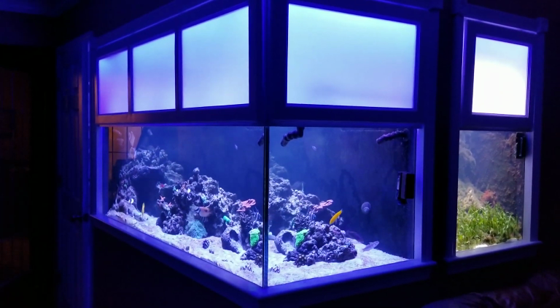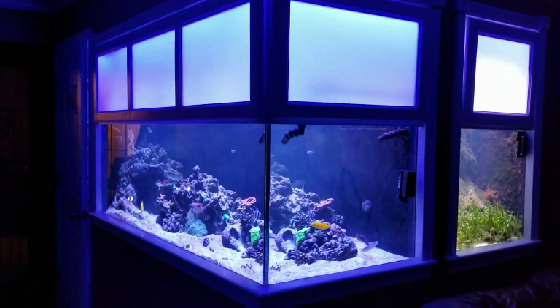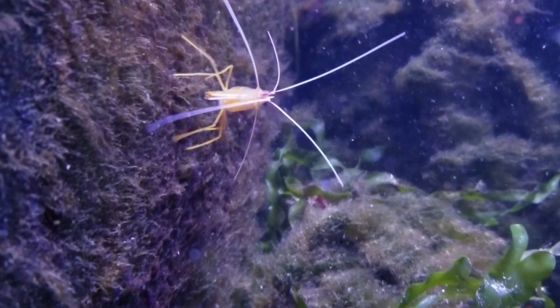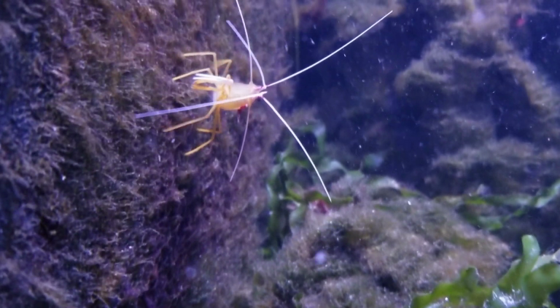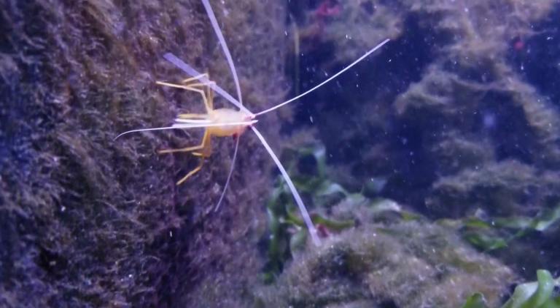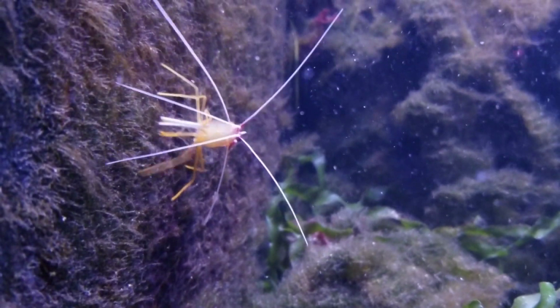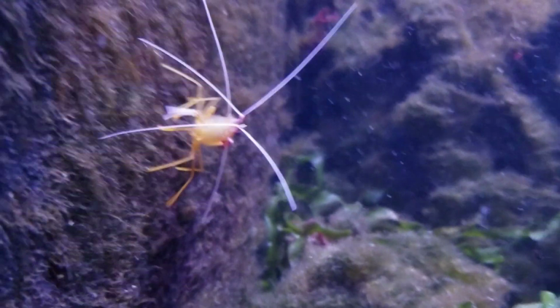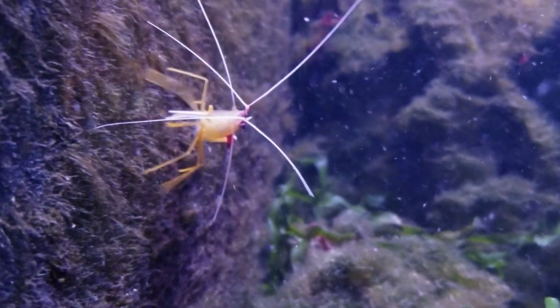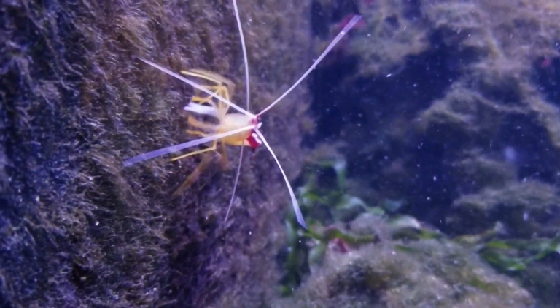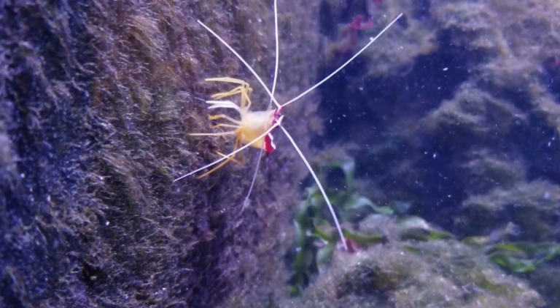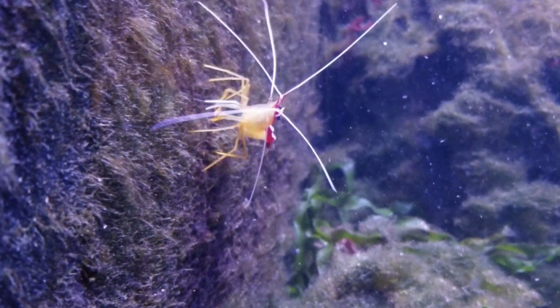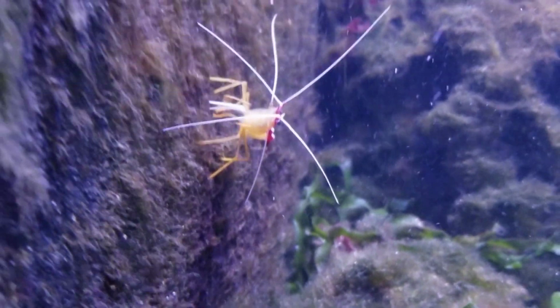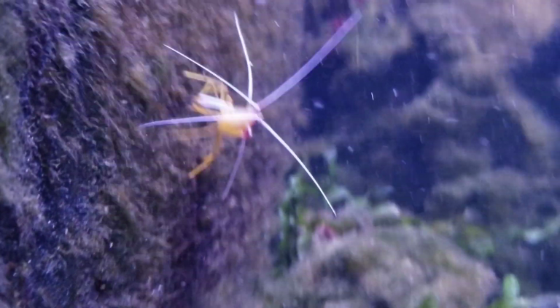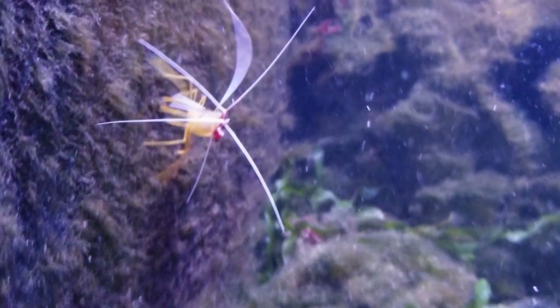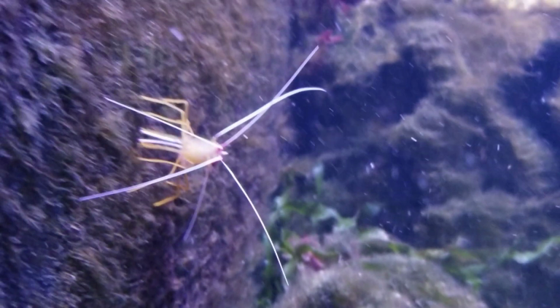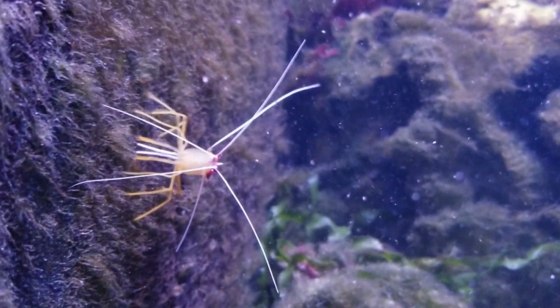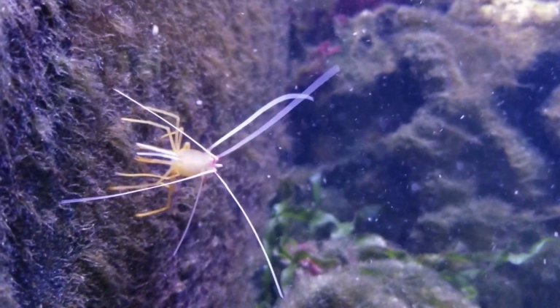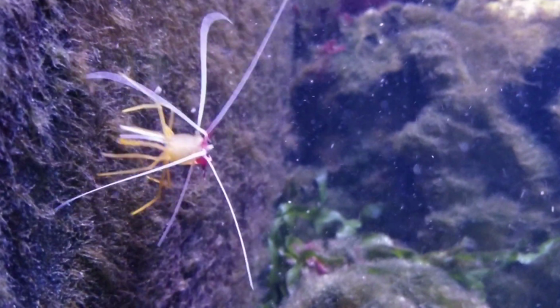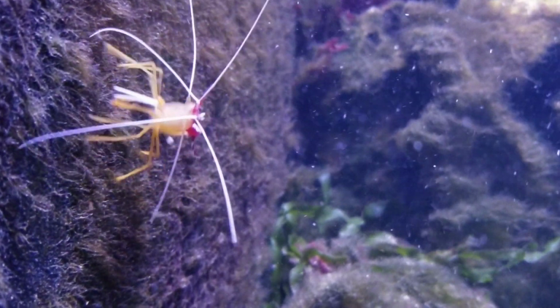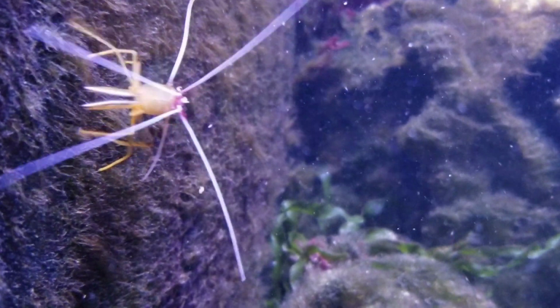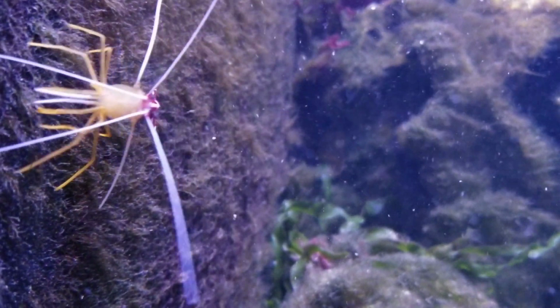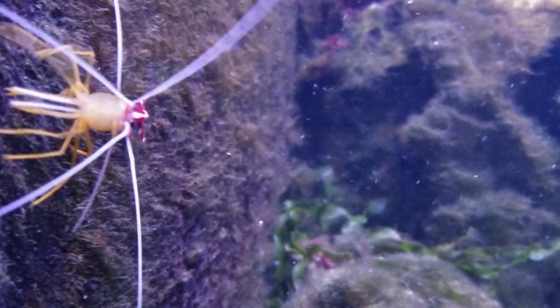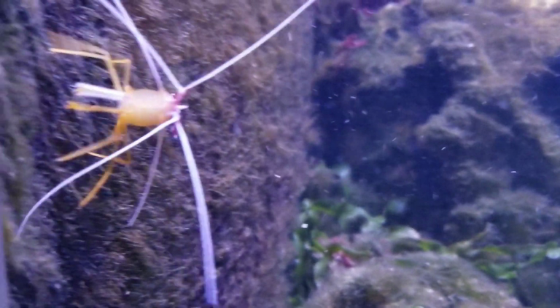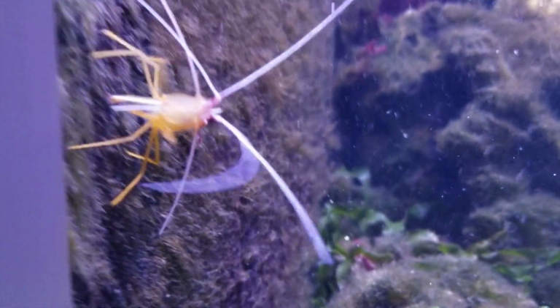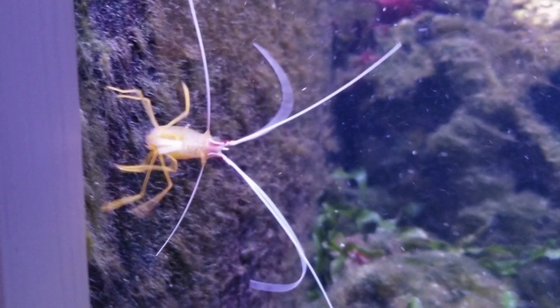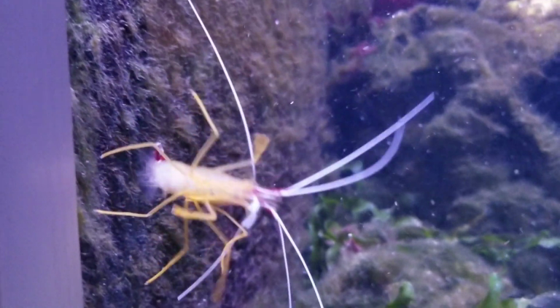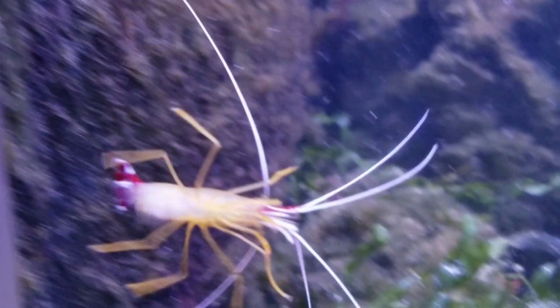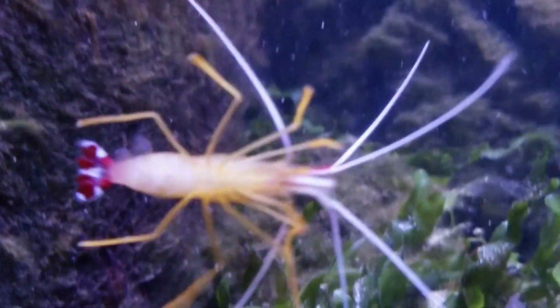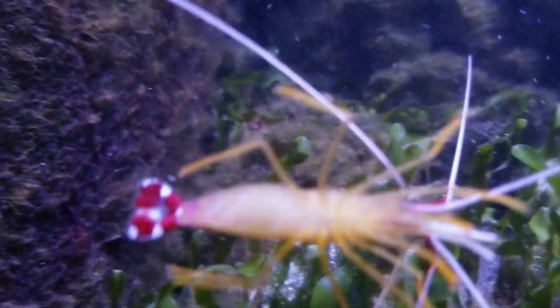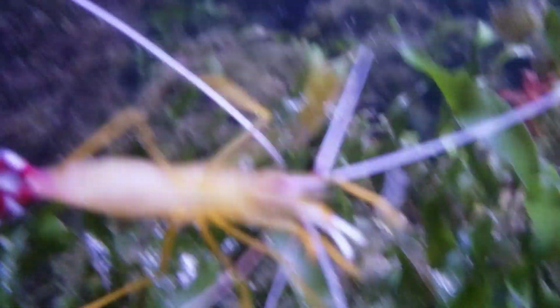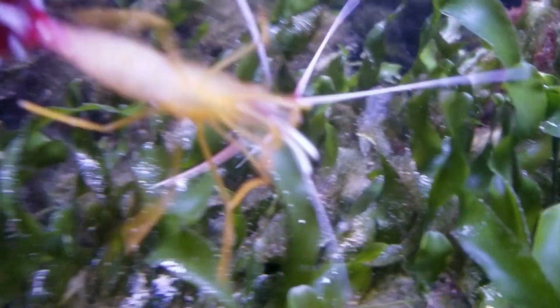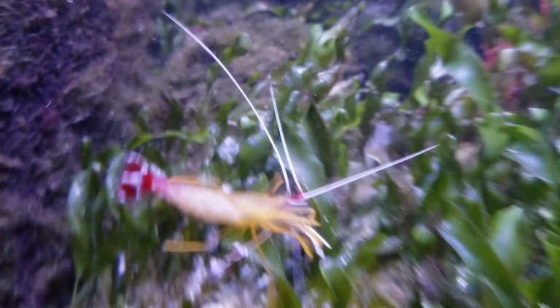We saw this skunk cleaner shrimp that was very pregnant, and we decided, hey, we were kind of planning on getting a second skunk cleaner anyways, so let's give this pregnant one a shot.